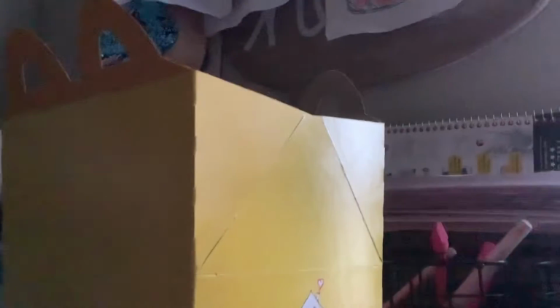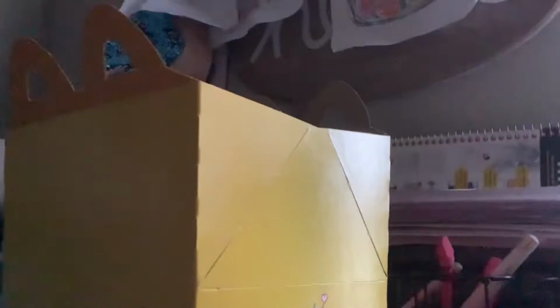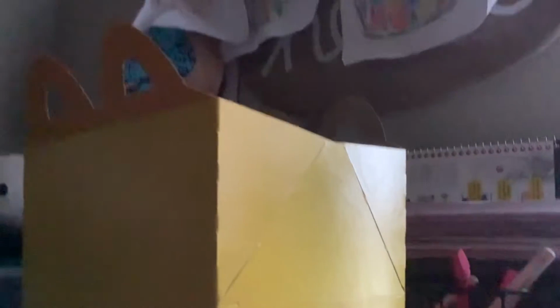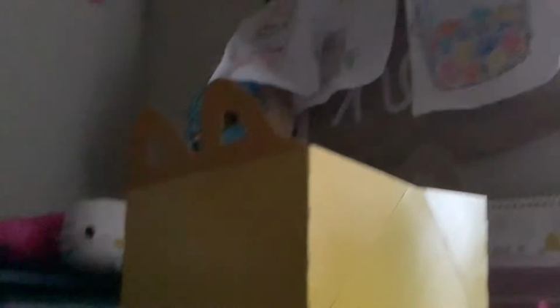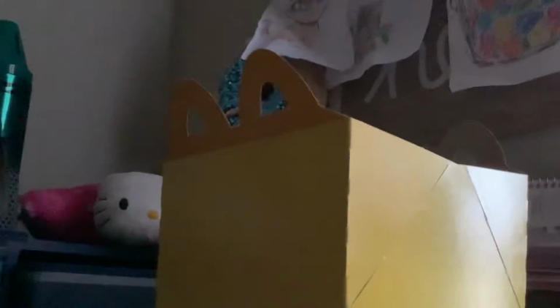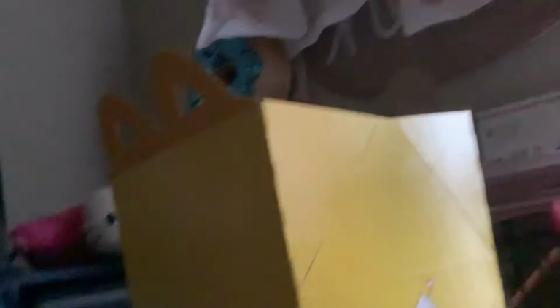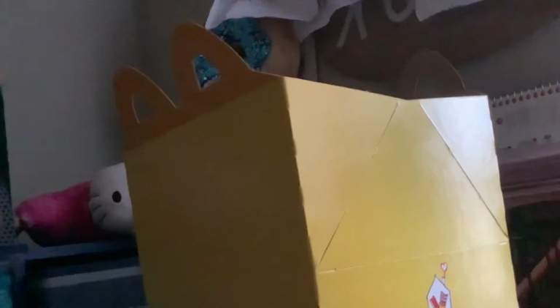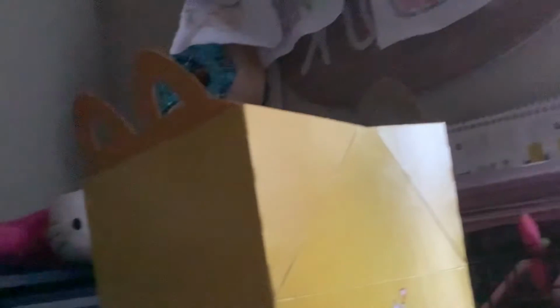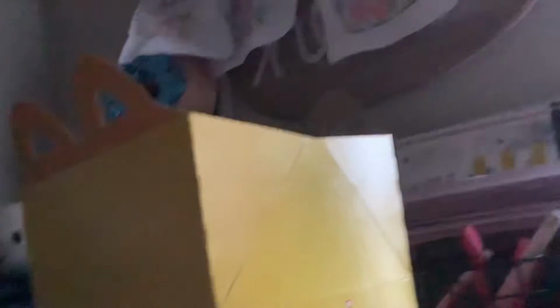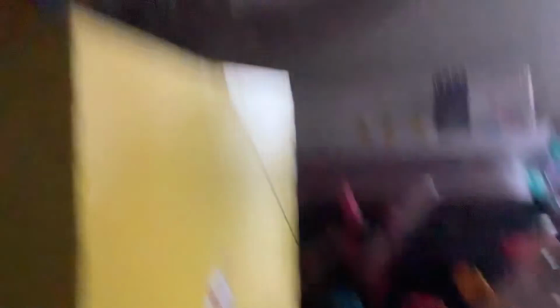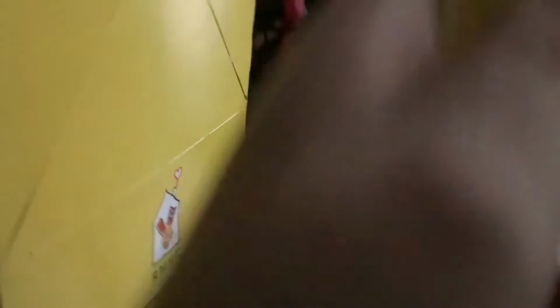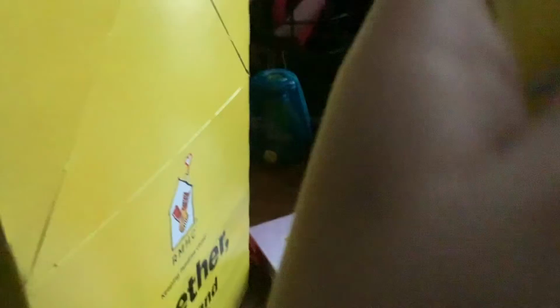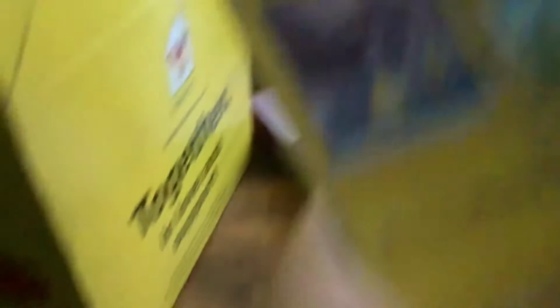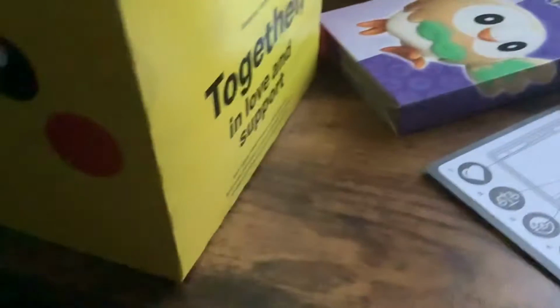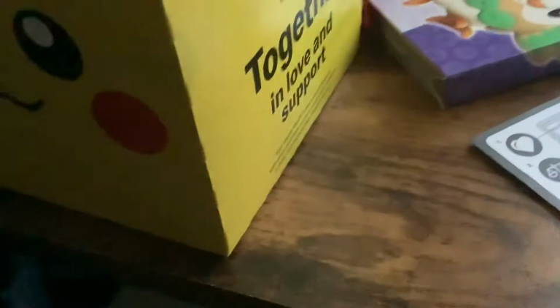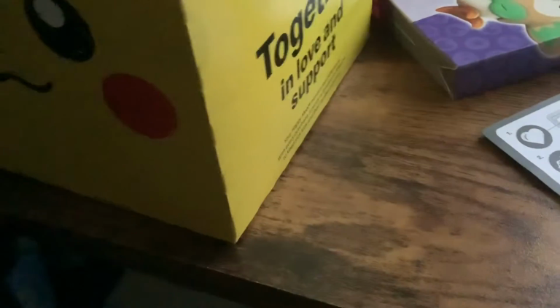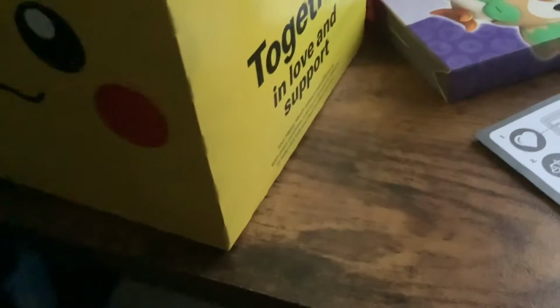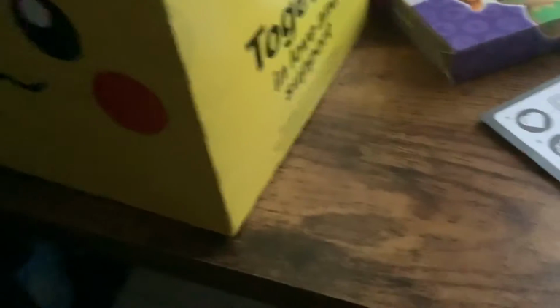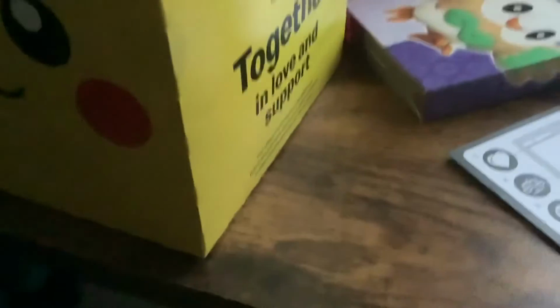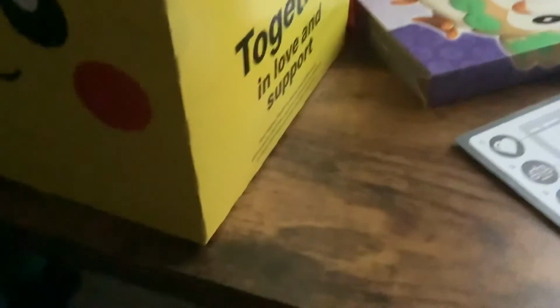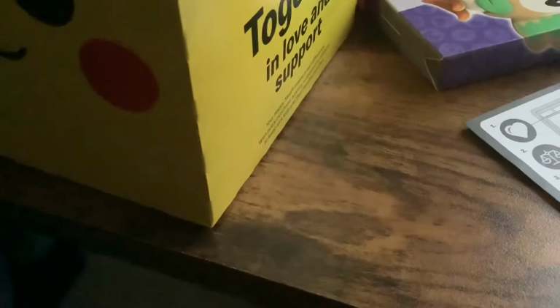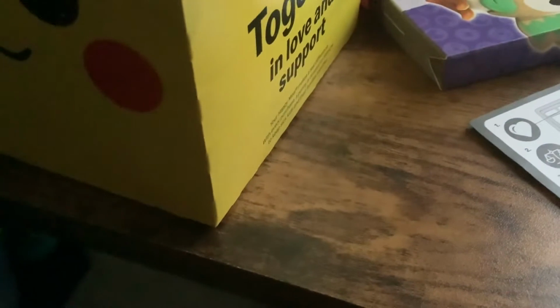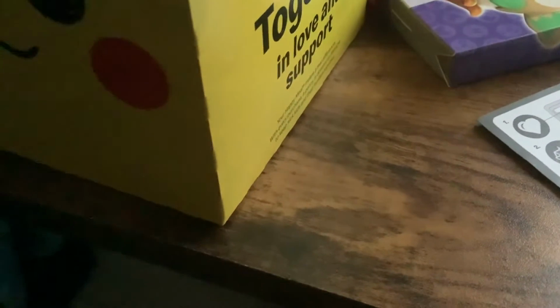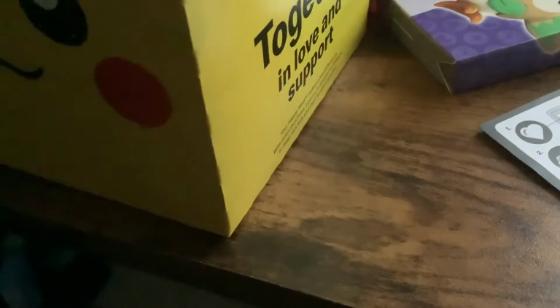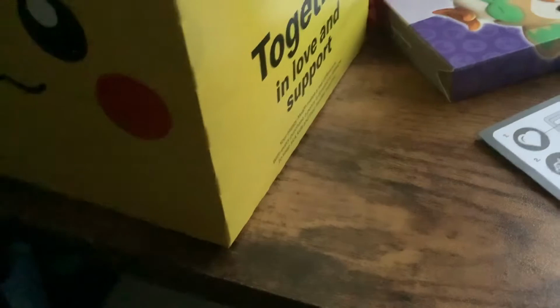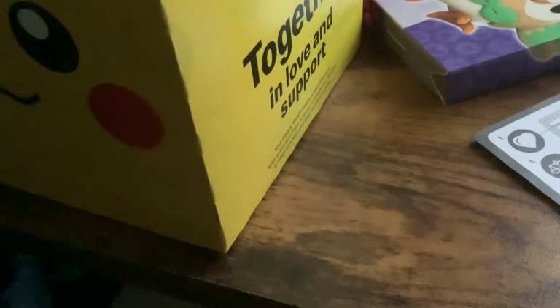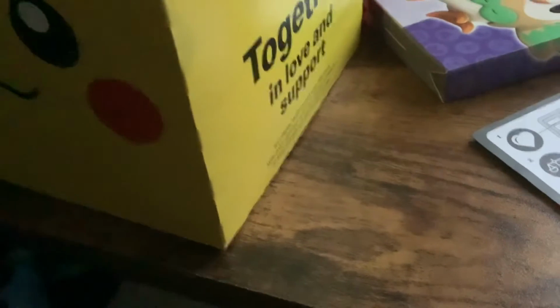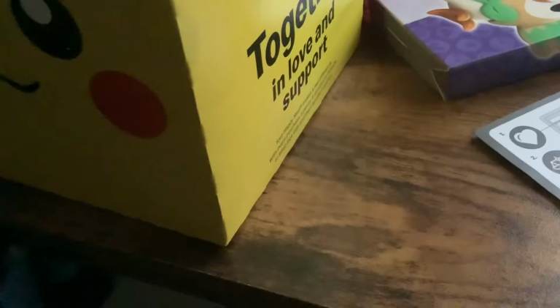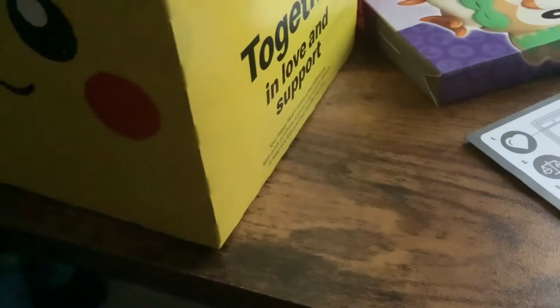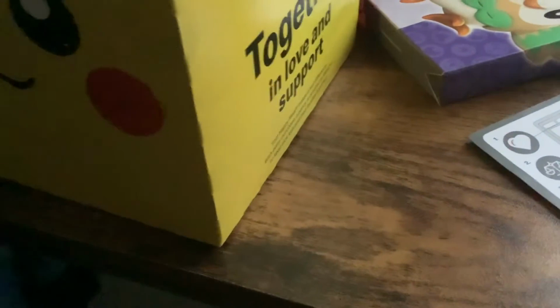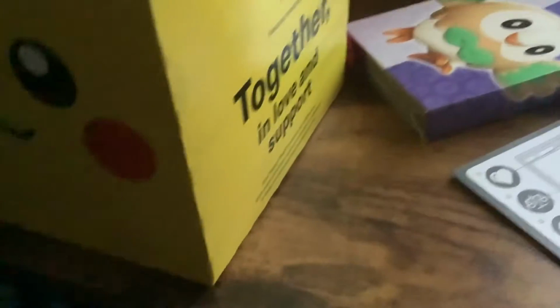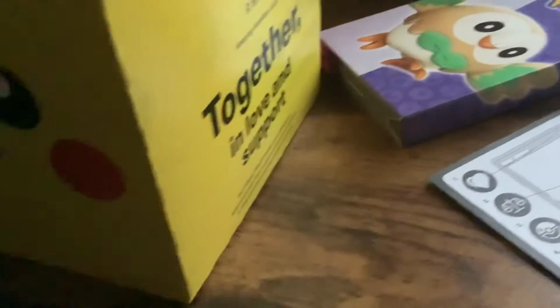Here is the Pokemon card. First, we have Pikachu, a character from Pokemon, and then the panda. I don't know the panda's name.